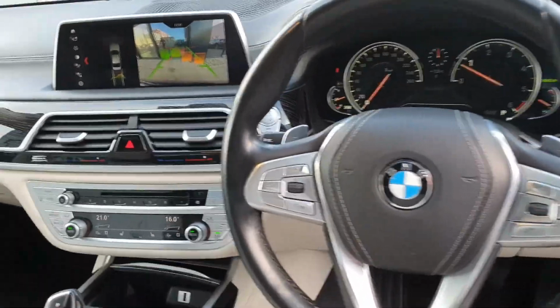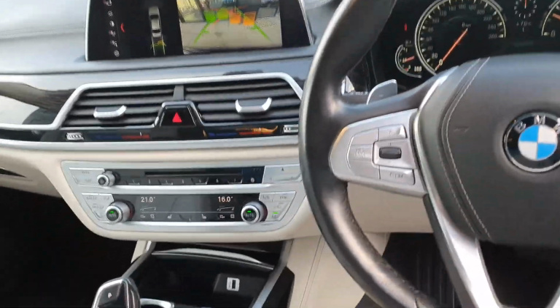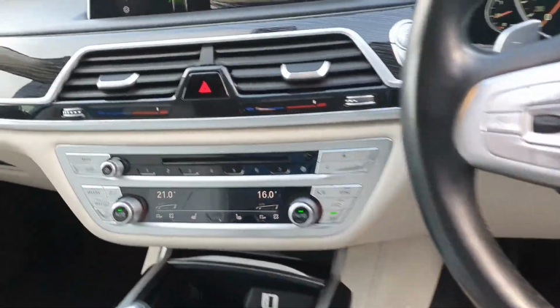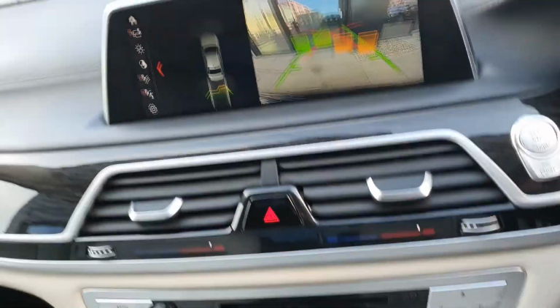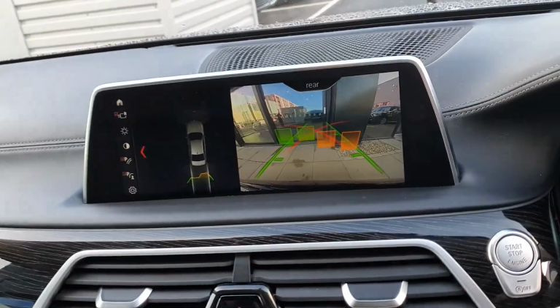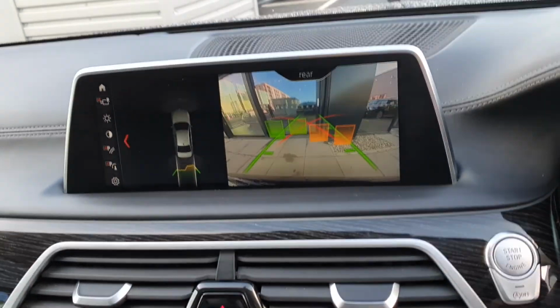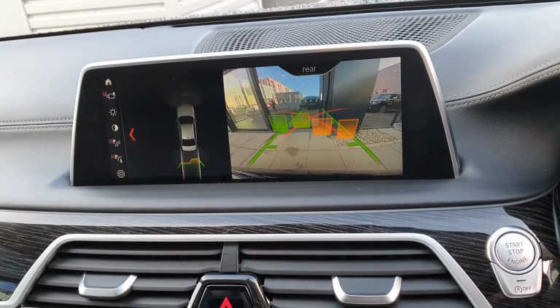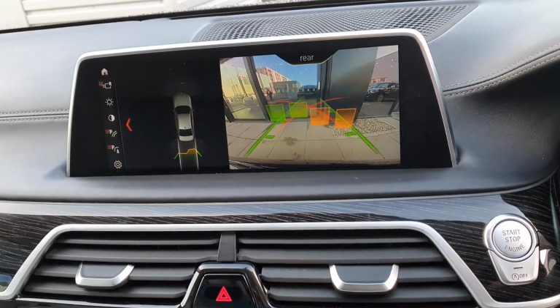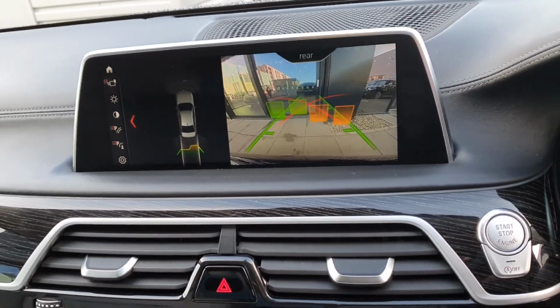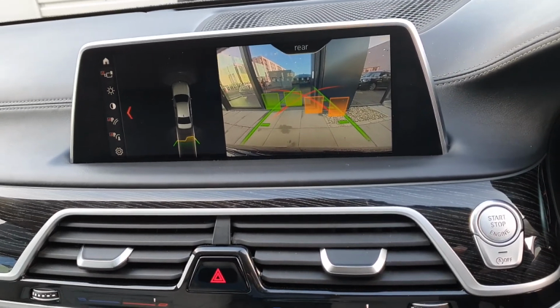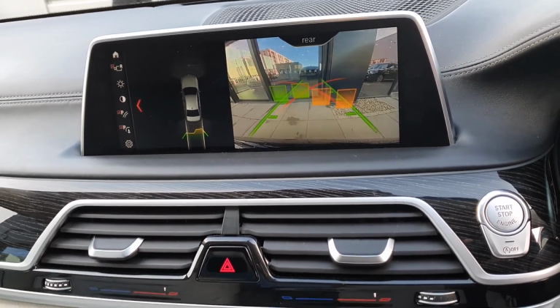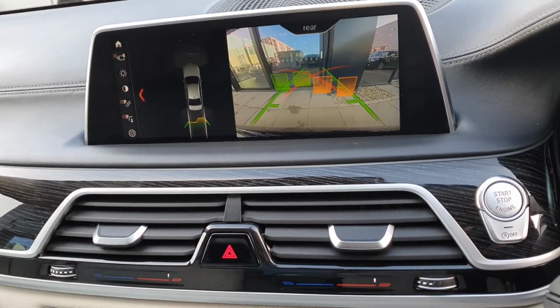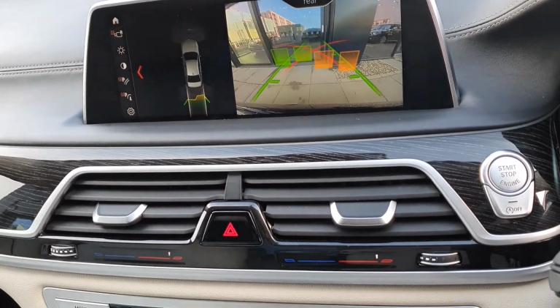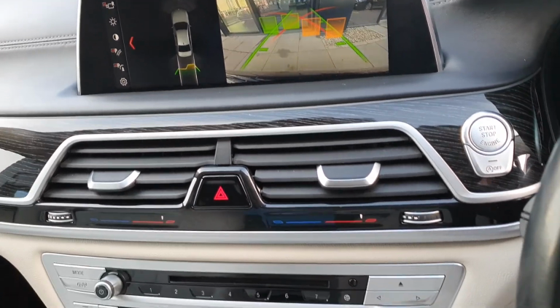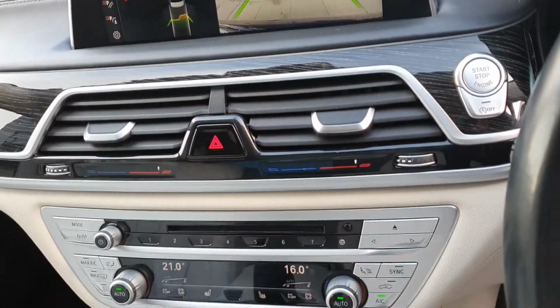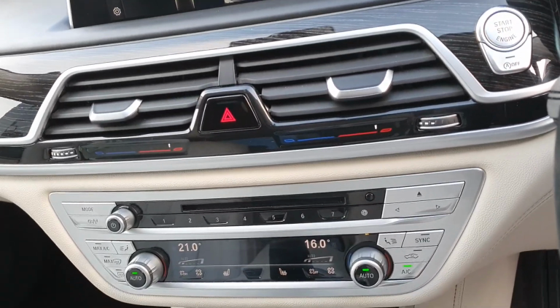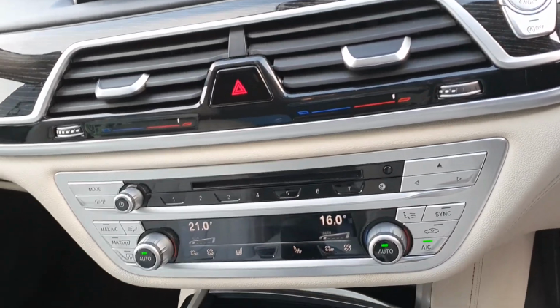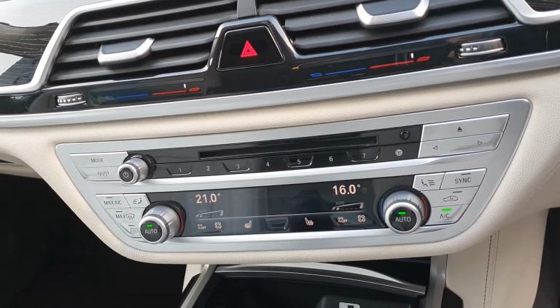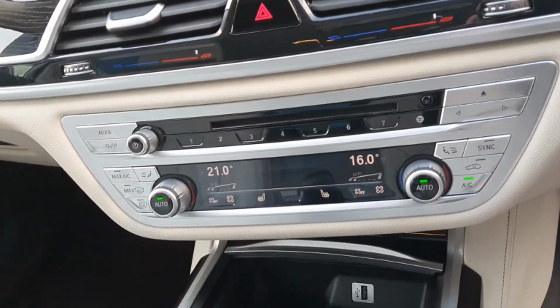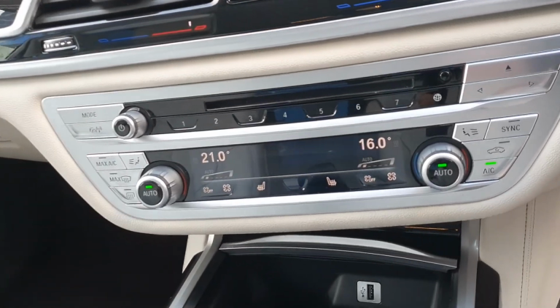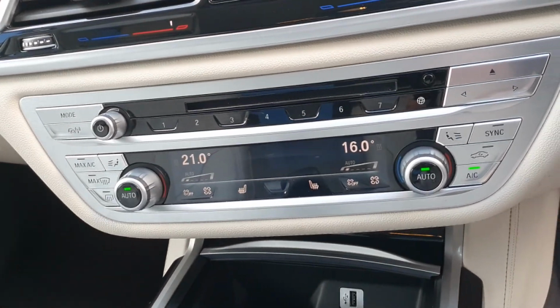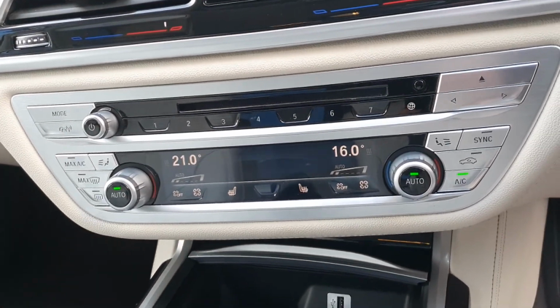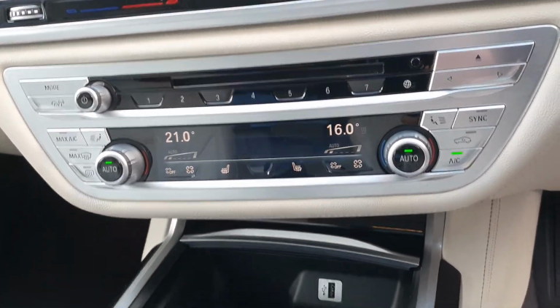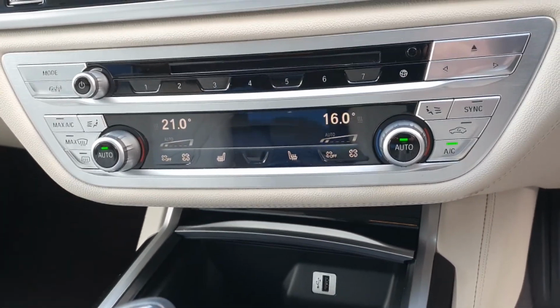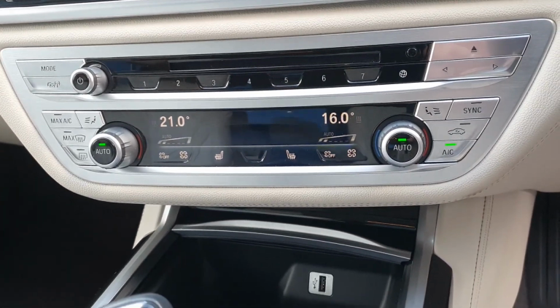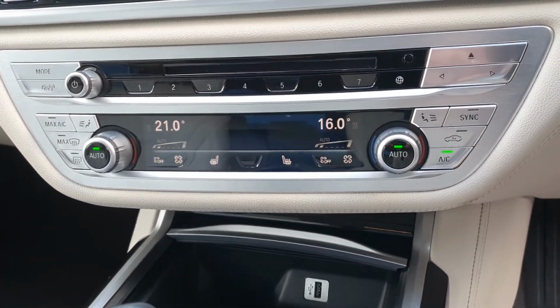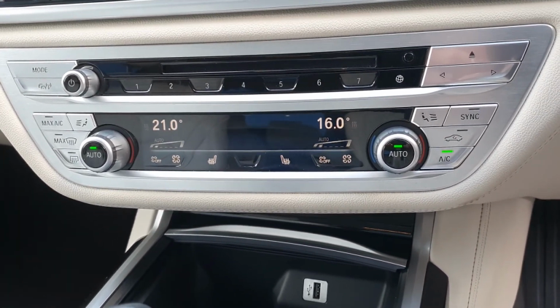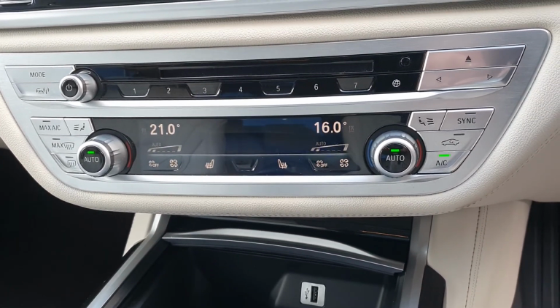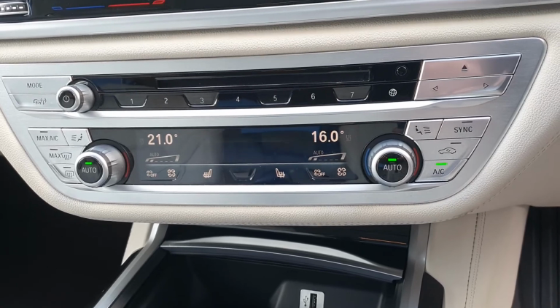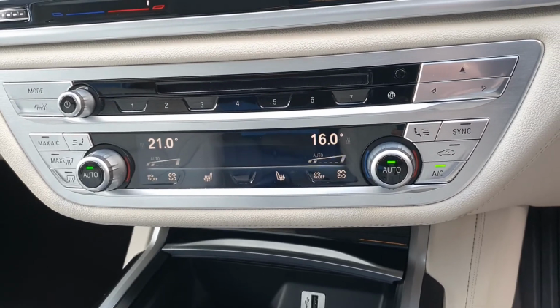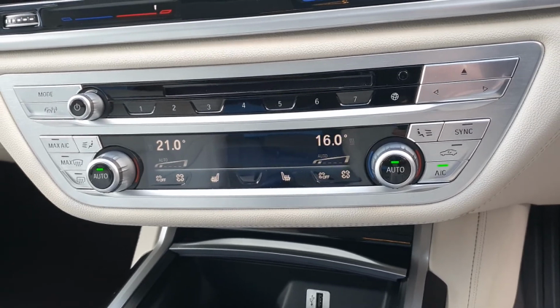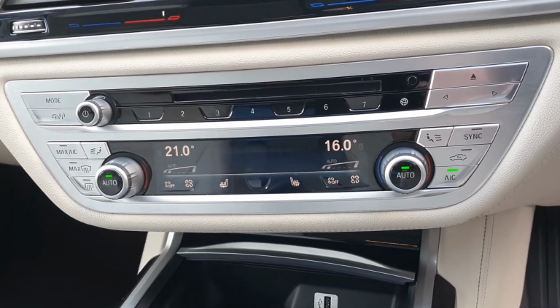You have the full view of your reversing camera as well as the 360 degree parking sensors, a start-stop button, air conditioning, and a CD radio player. The air conditioning is digital, as you can see.